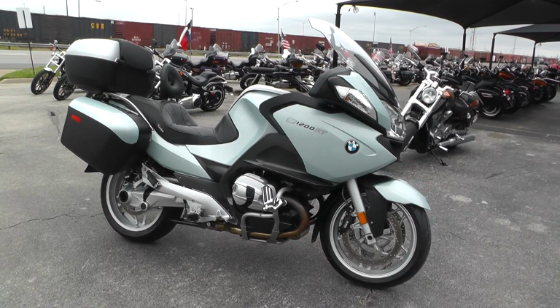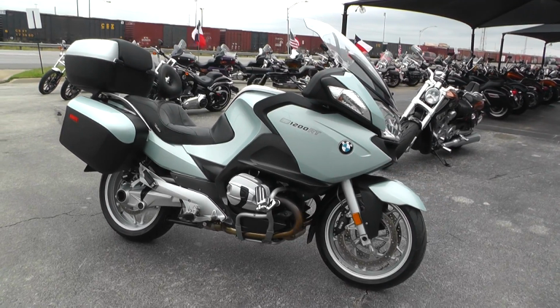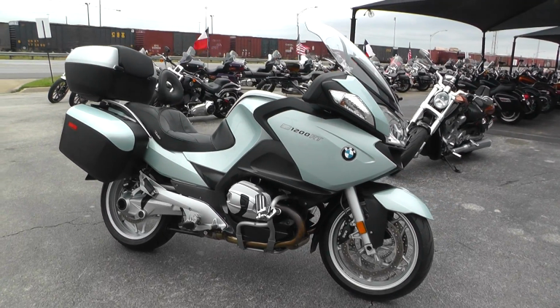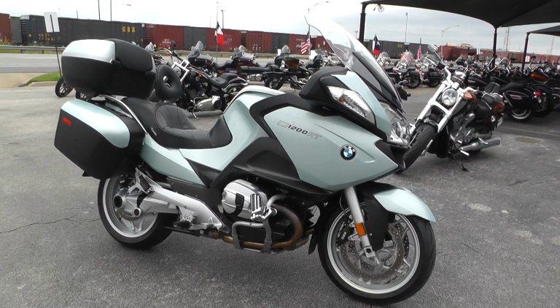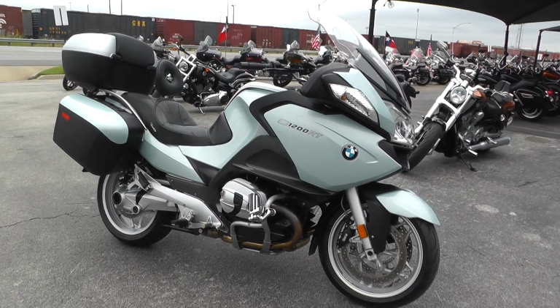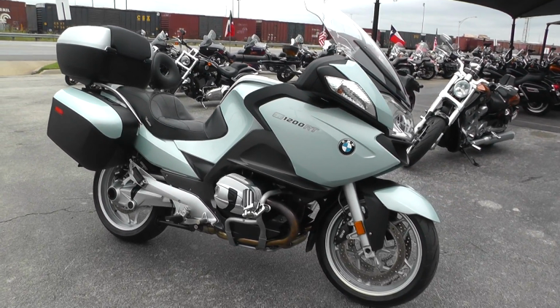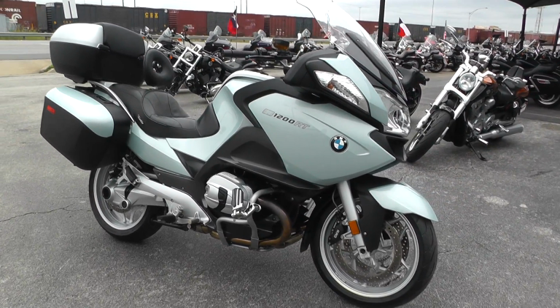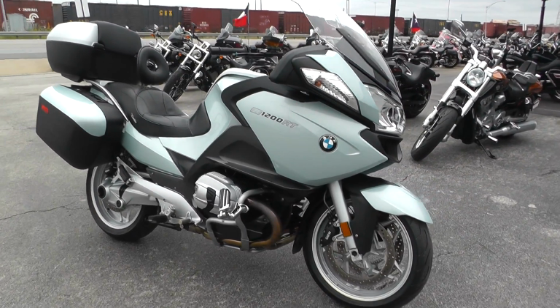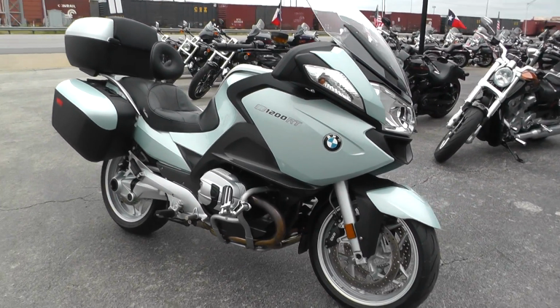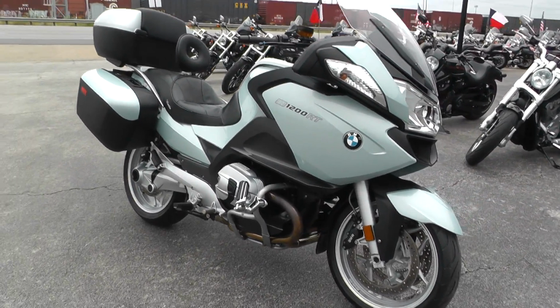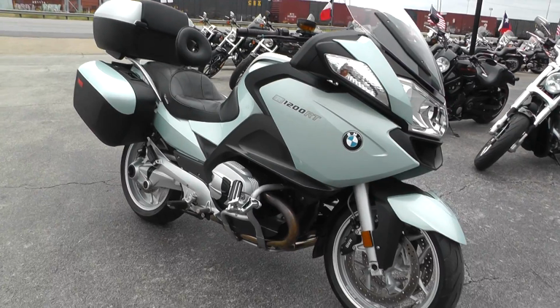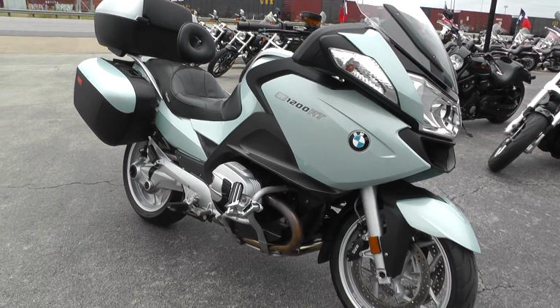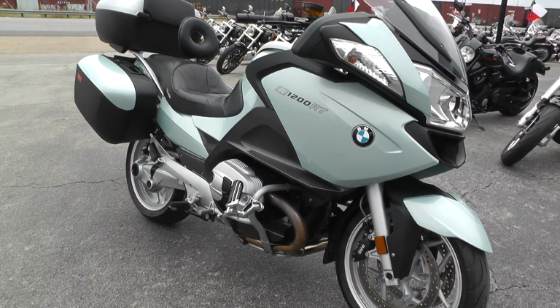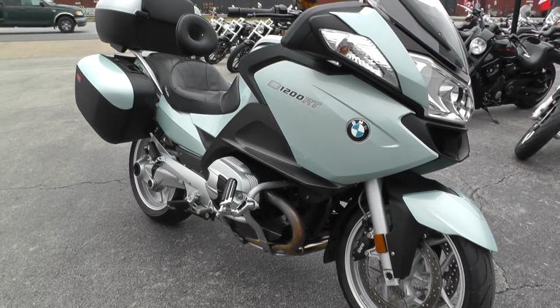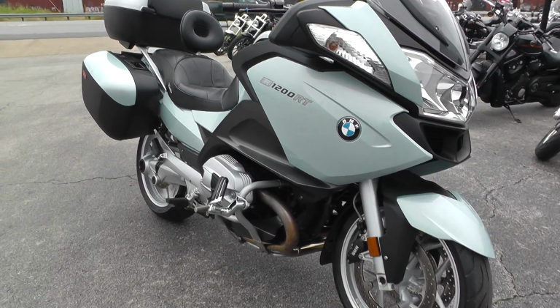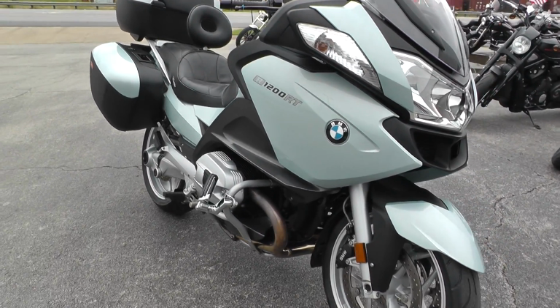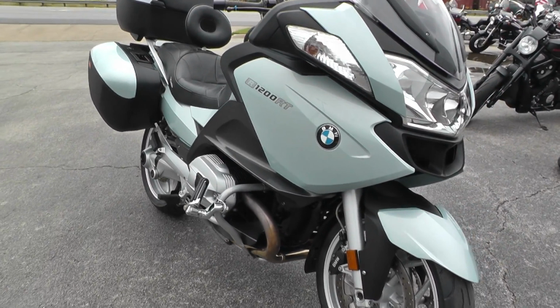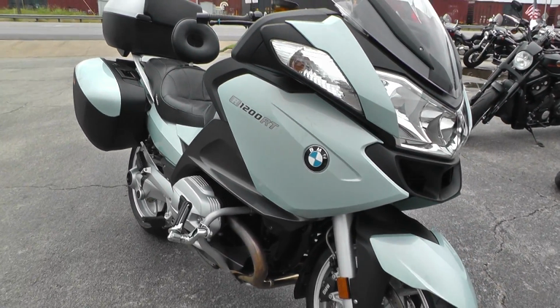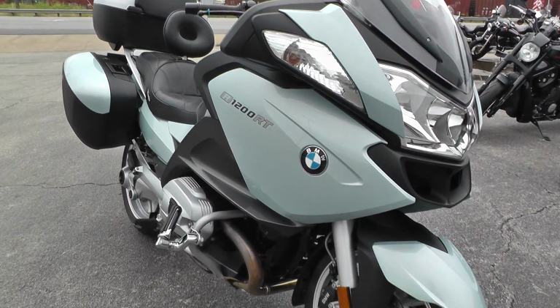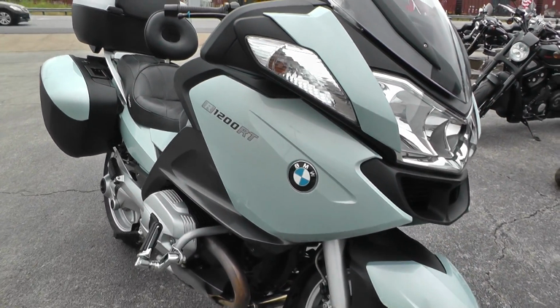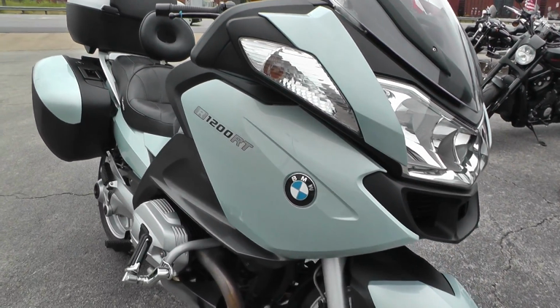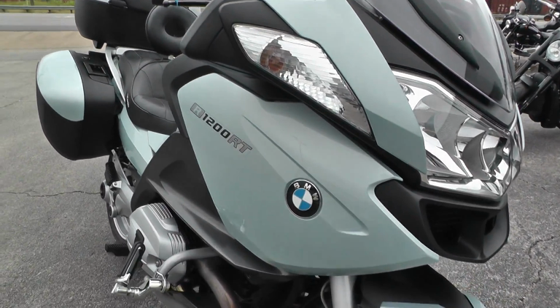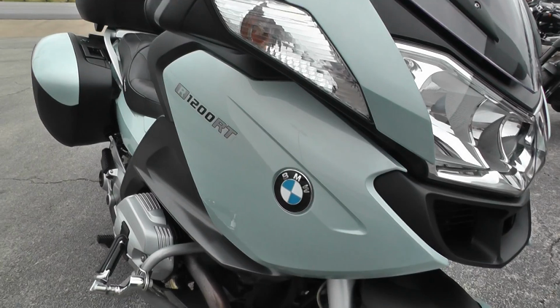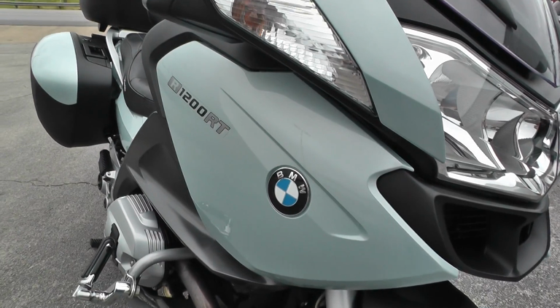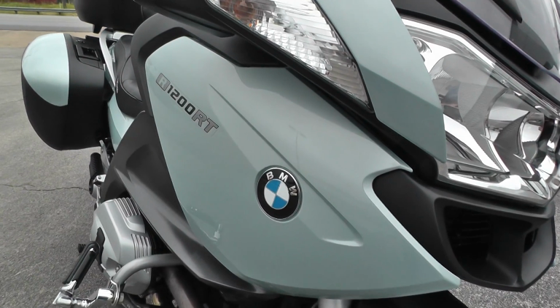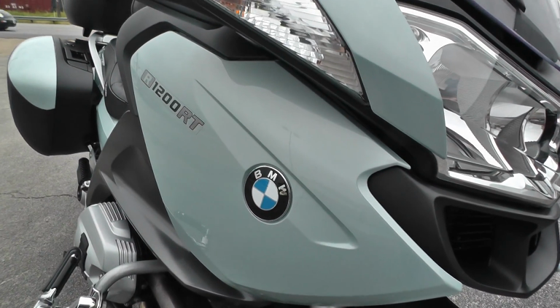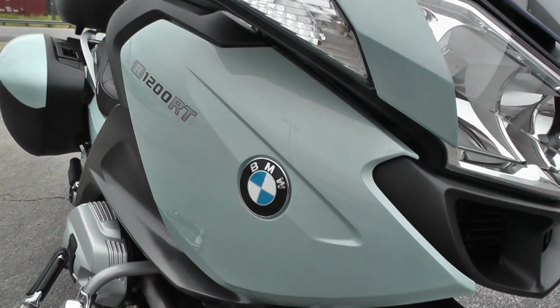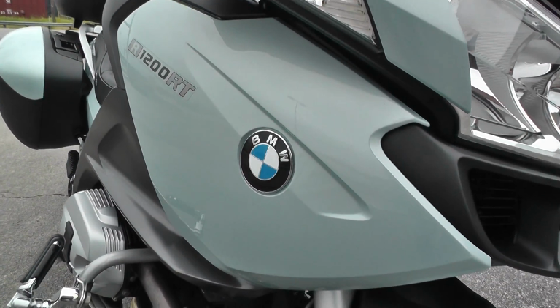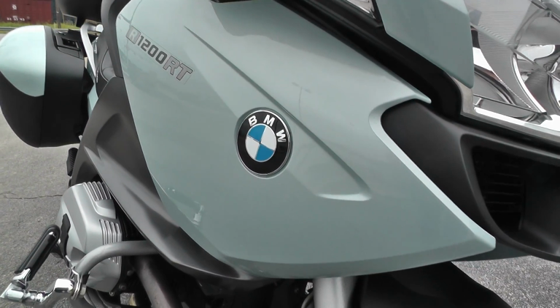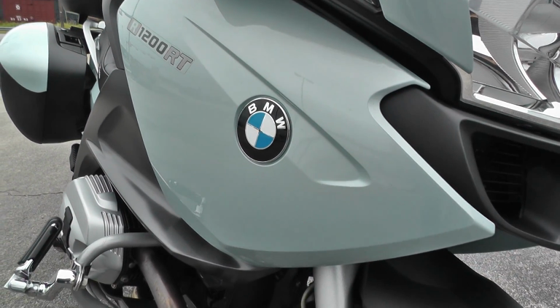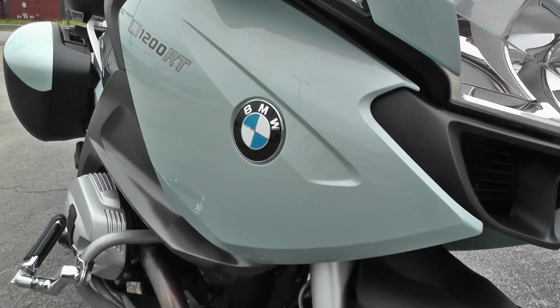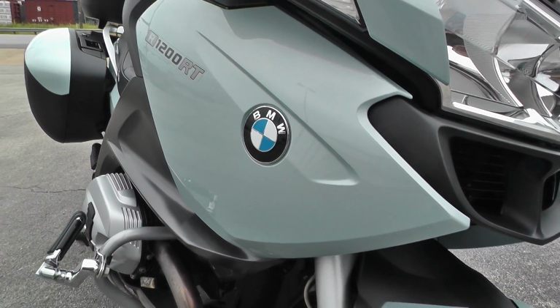It's a 1200cc boxer style motor. The bike is in really nice shape — a beautiful color, kind of a misty blue, a real pale blue.